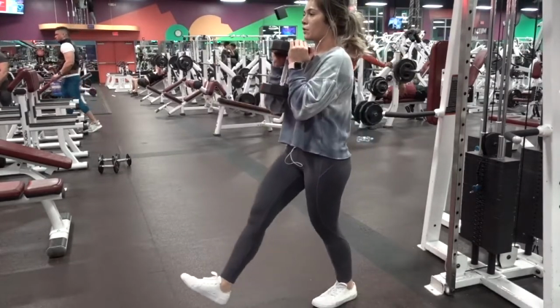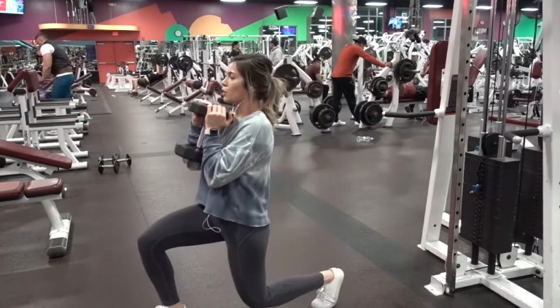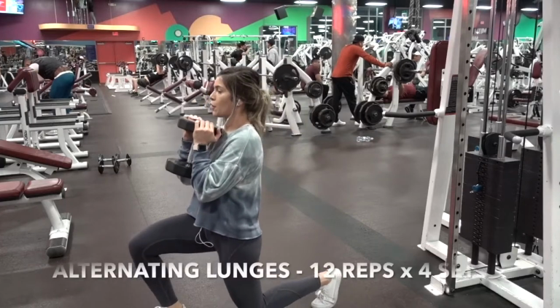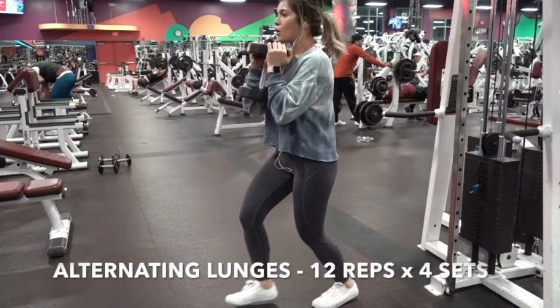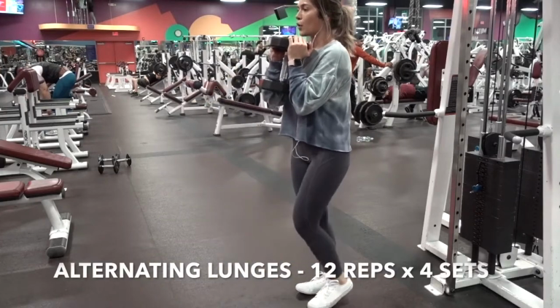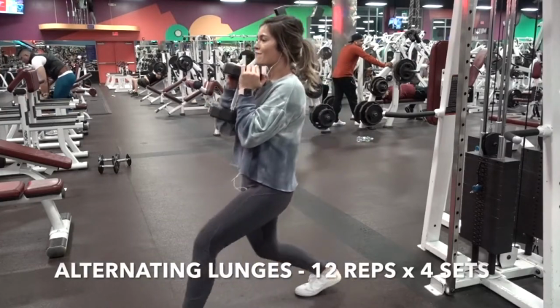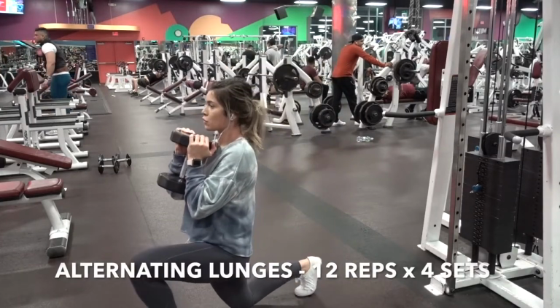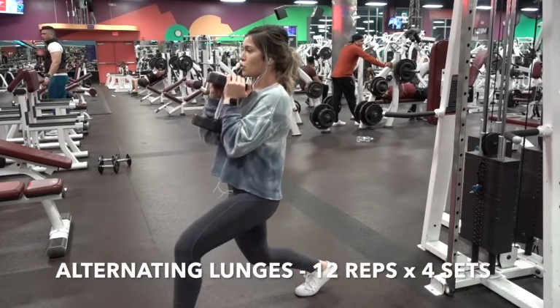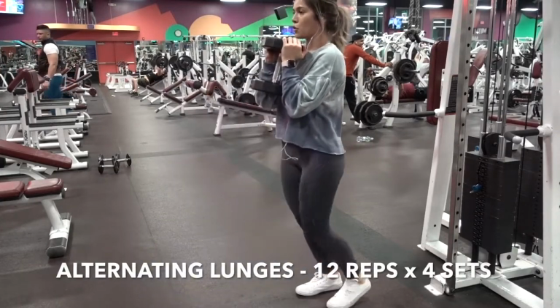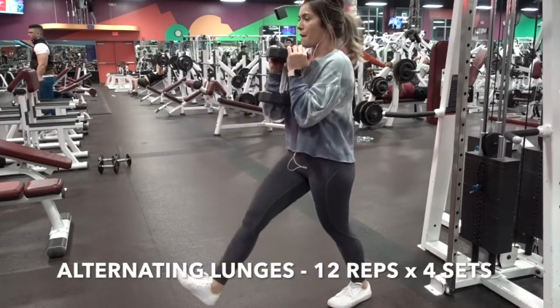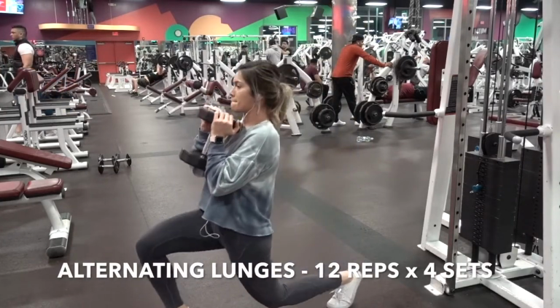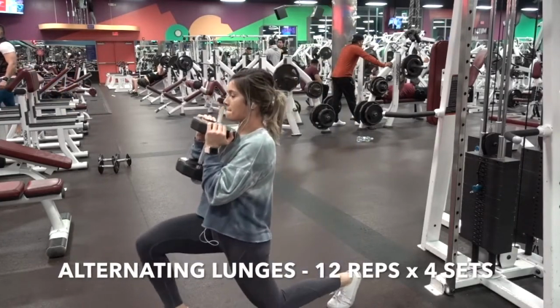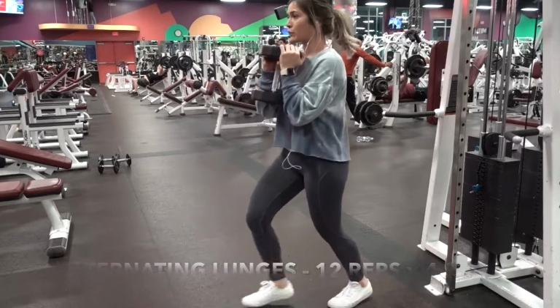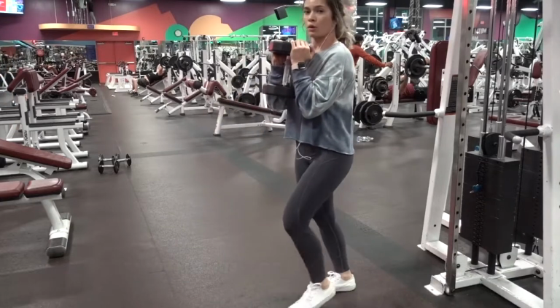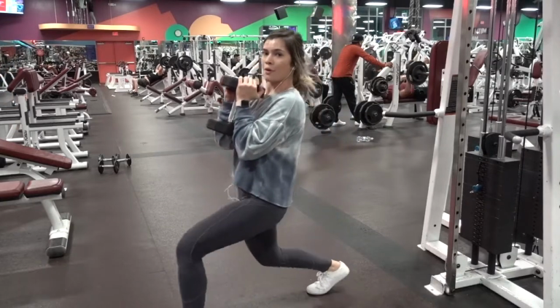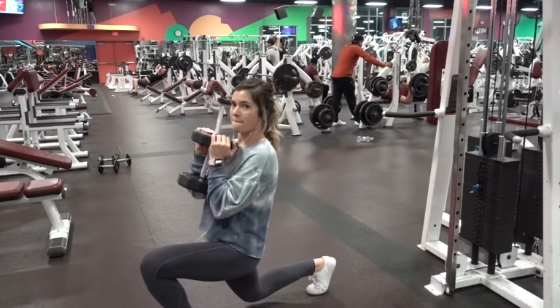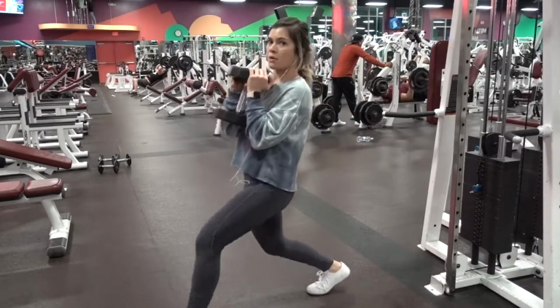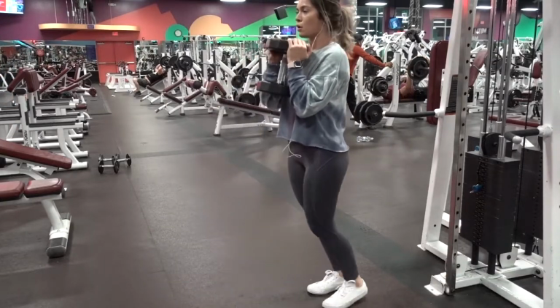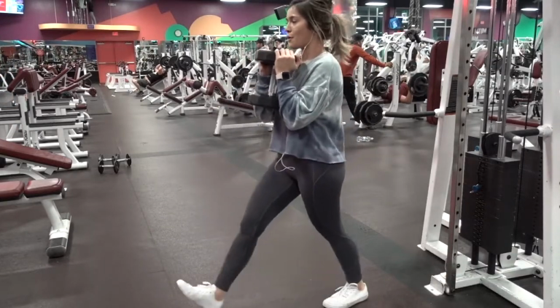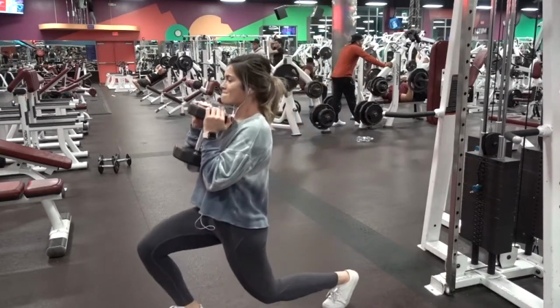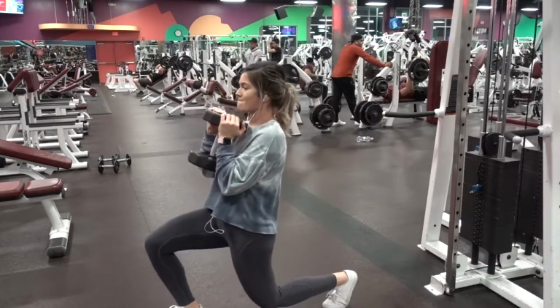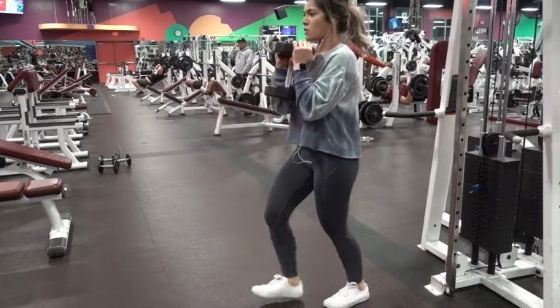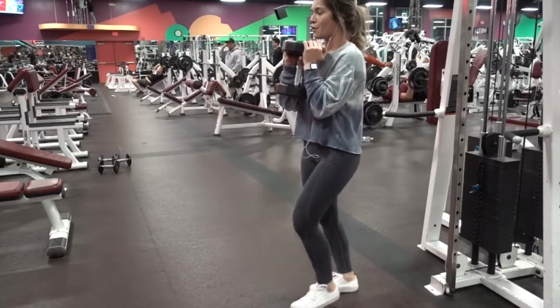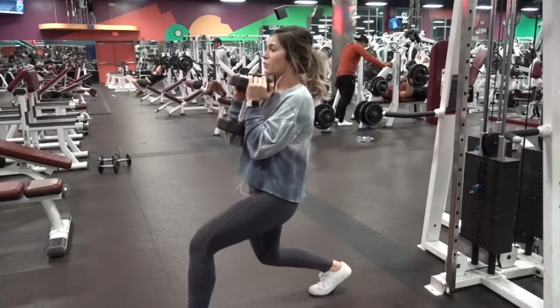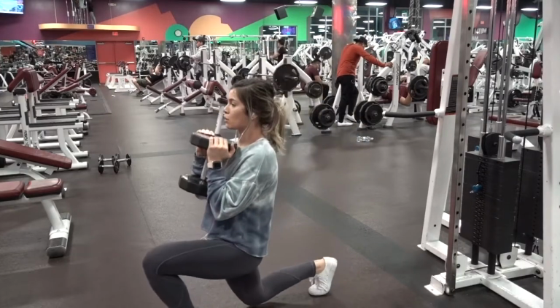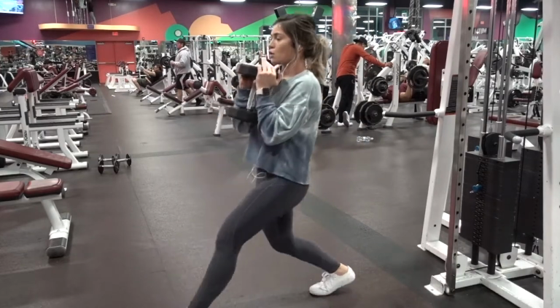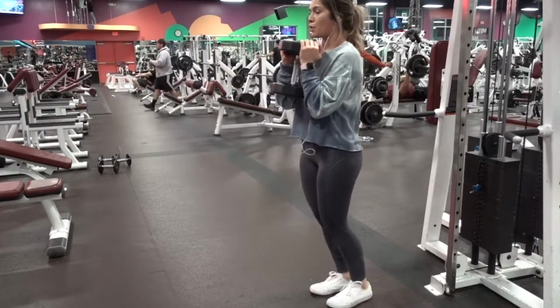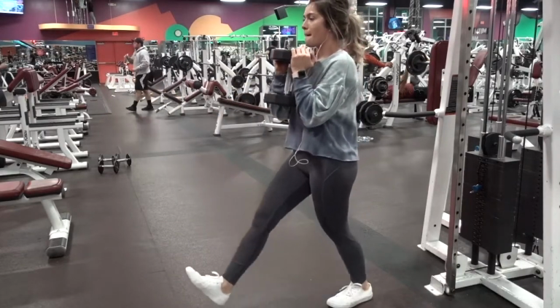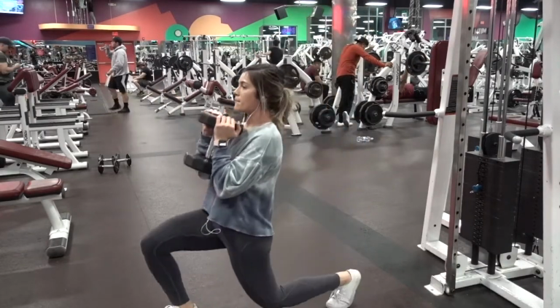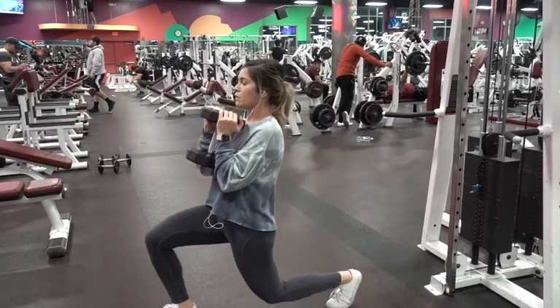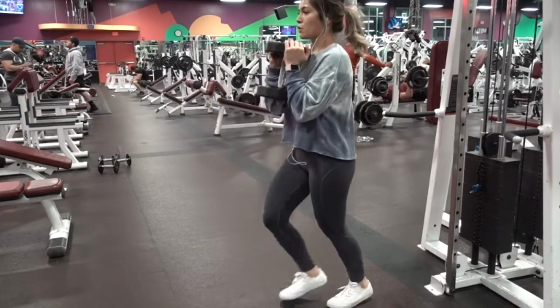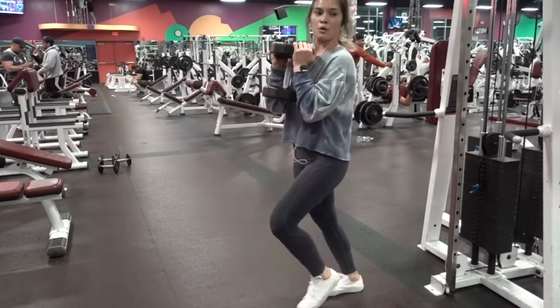Up next we're gonna be doing alternating lunges. You're gonna start off by having your feet at shoulder width distance, stepping out in front of you with your left foot going into a lunge position, coming back to shoulder width distance, and starting off with your next foot. Remember to push off with your heels to really focus on your glutes.